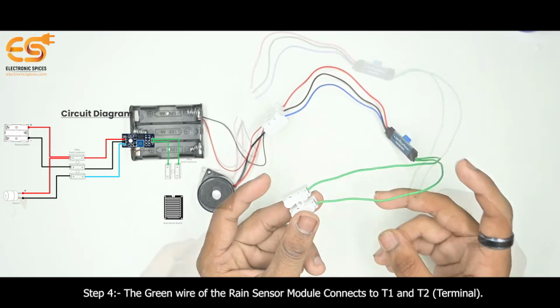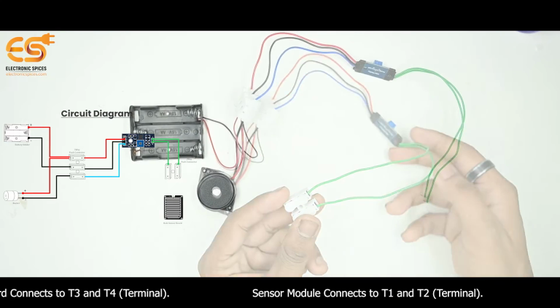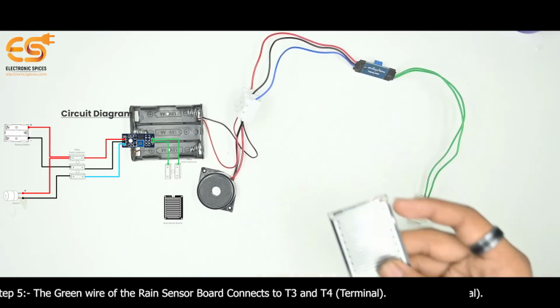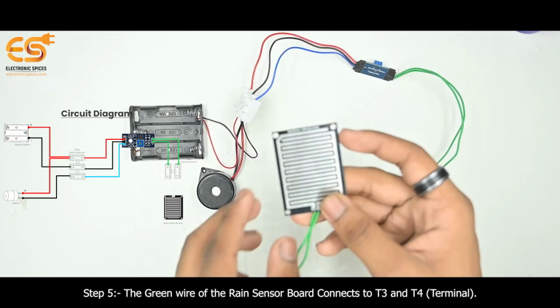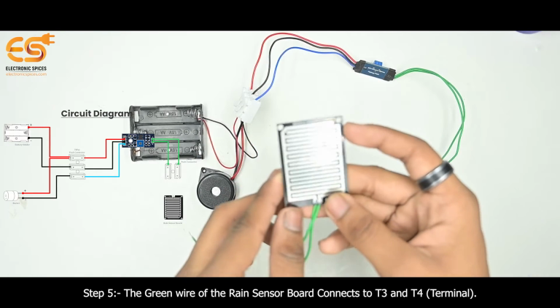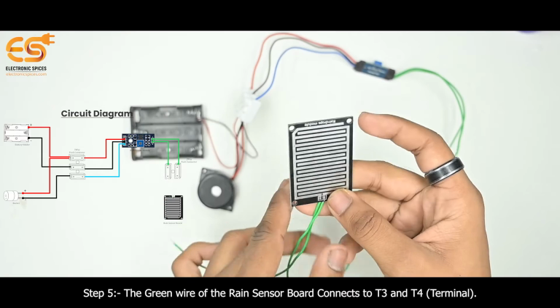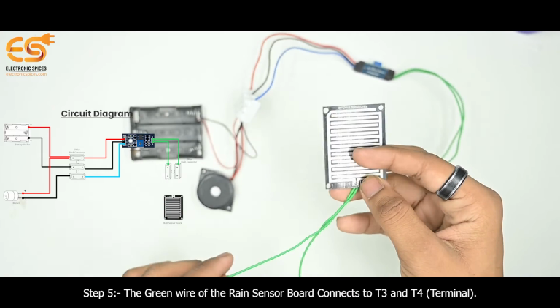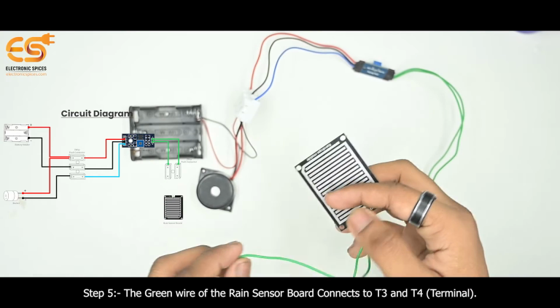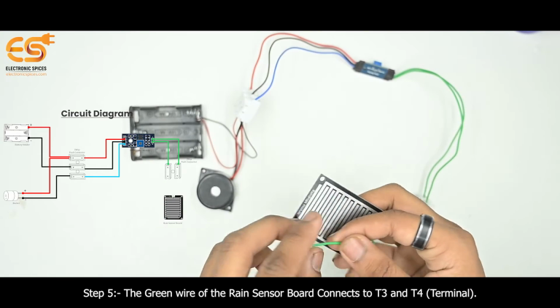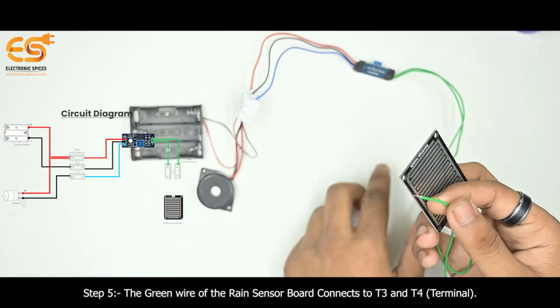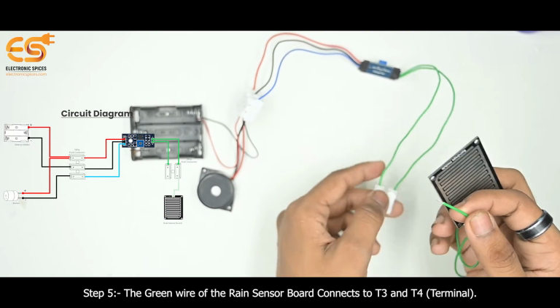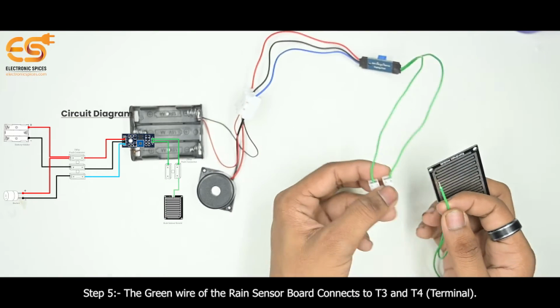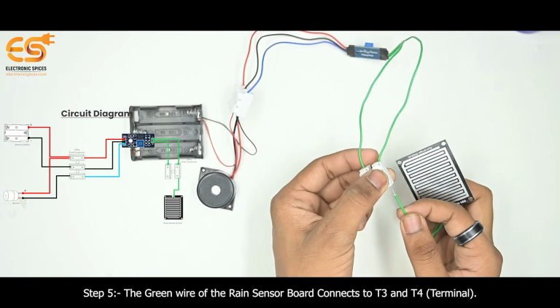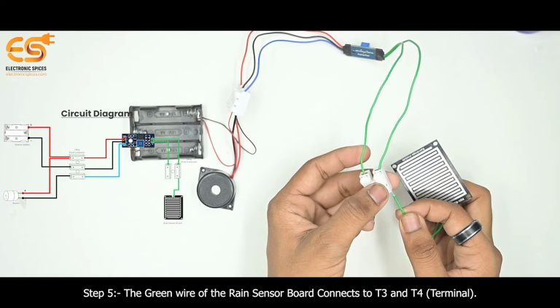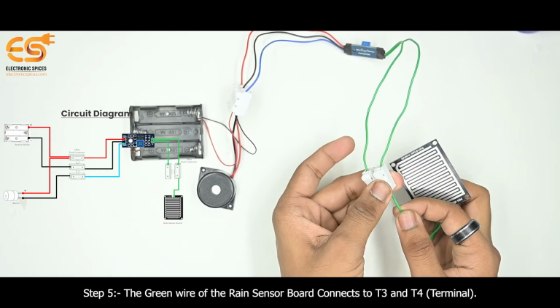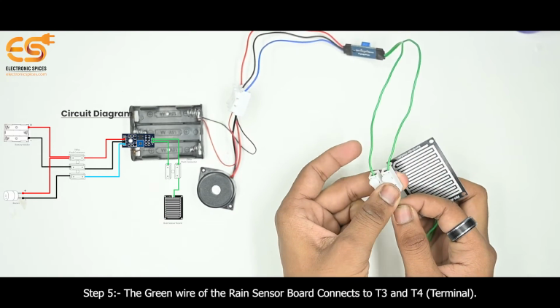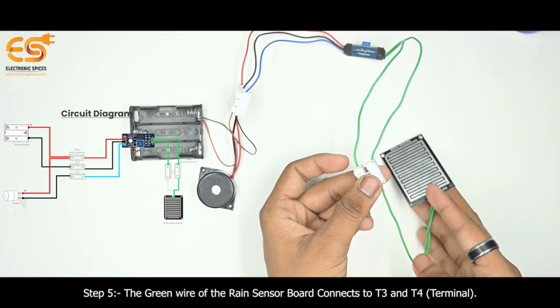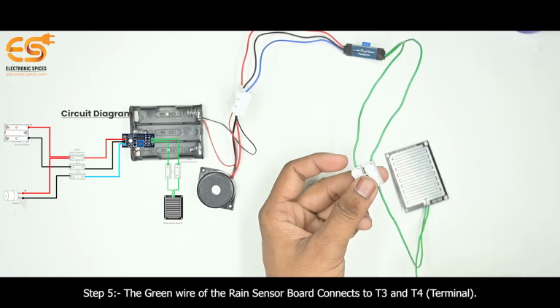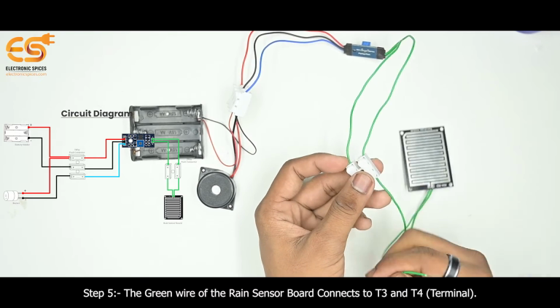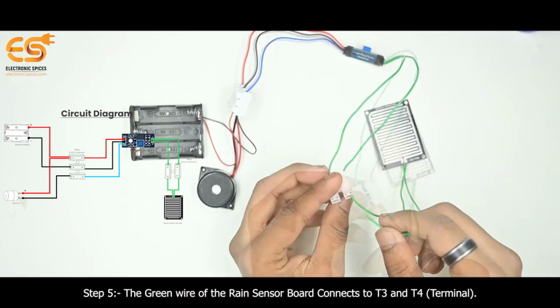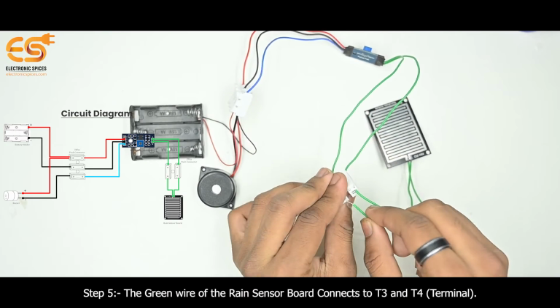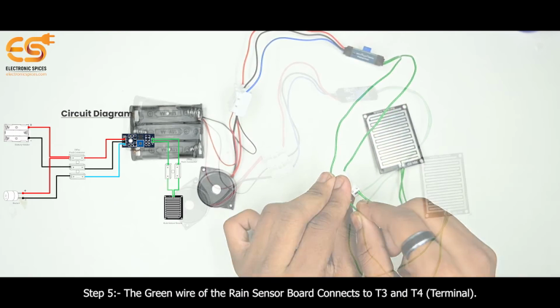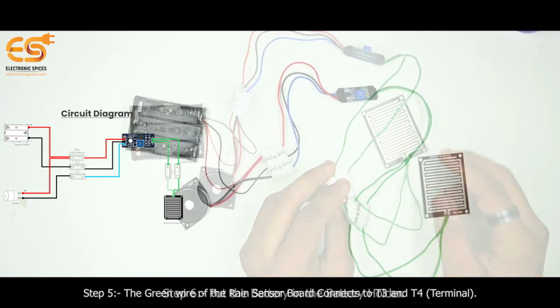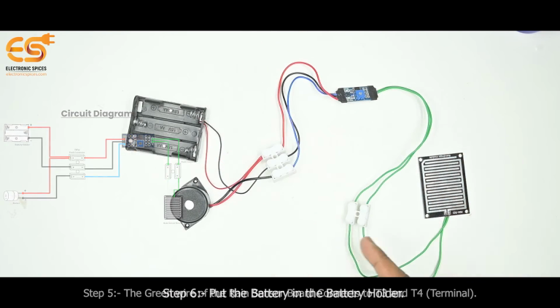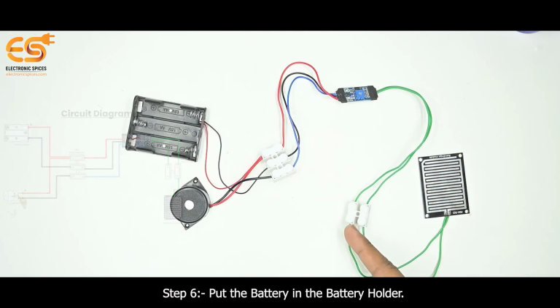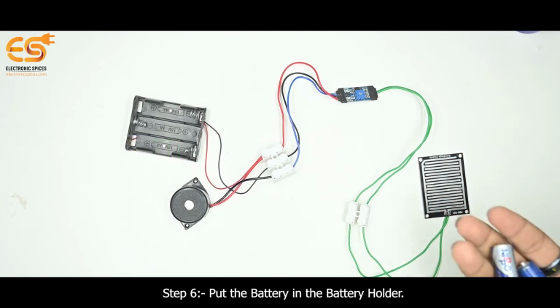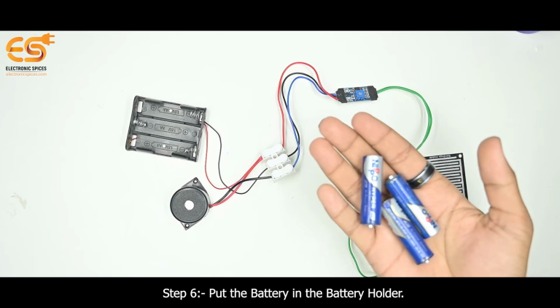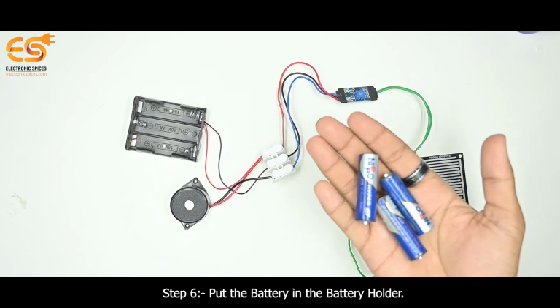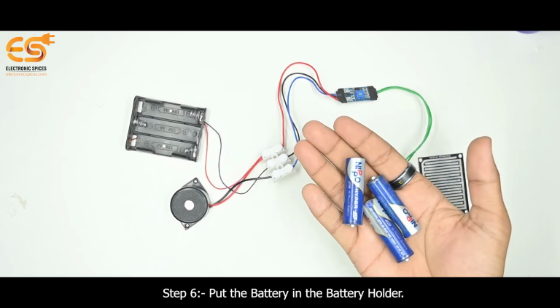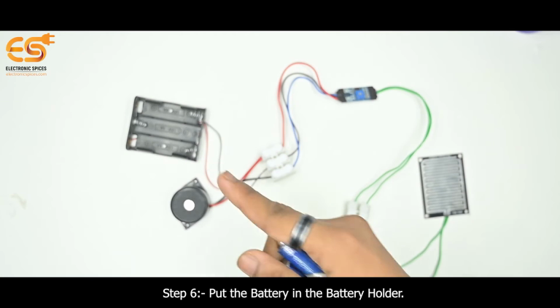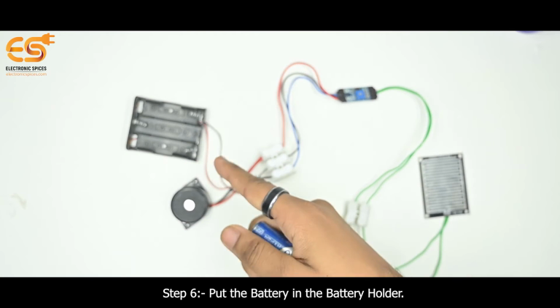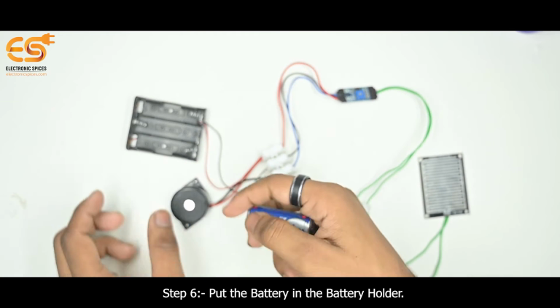Step 5 - Rain Sensor Board: The green wire of the rain sensor board connects to the T3 terminal and T4 terminal. Step 6: Put the battery in the battery holder.